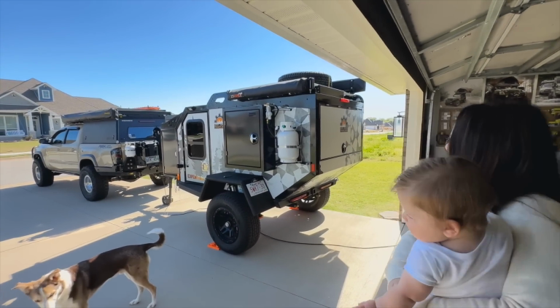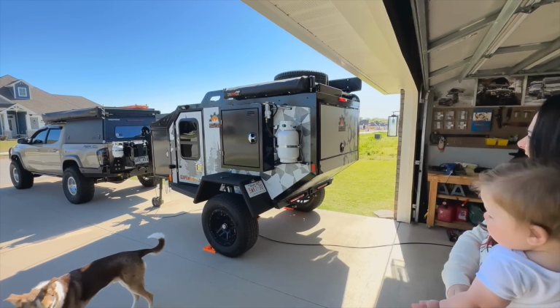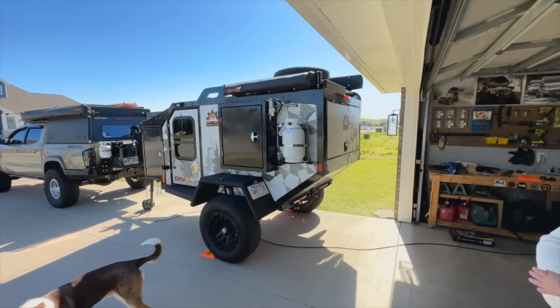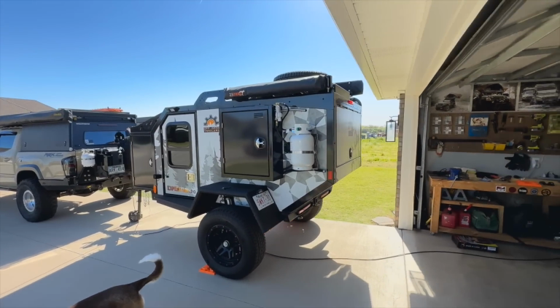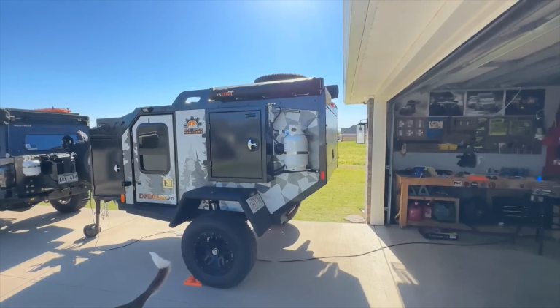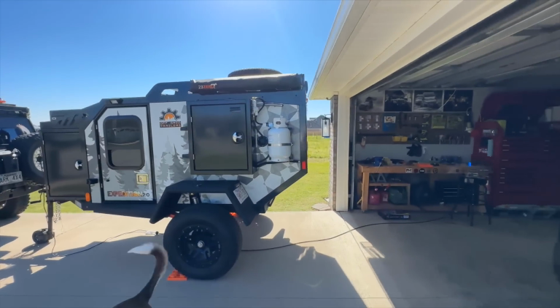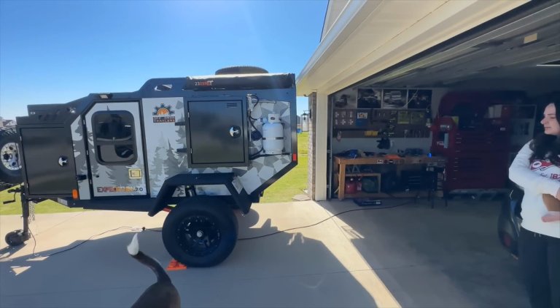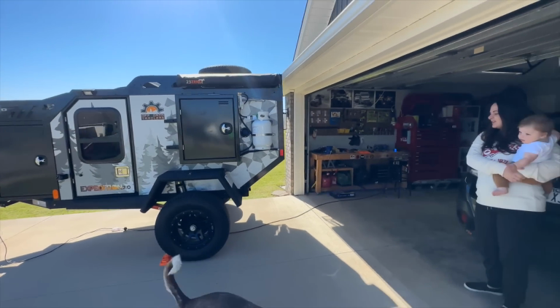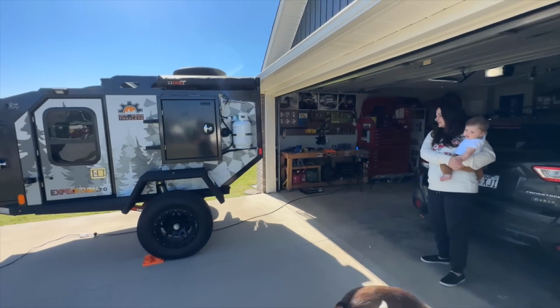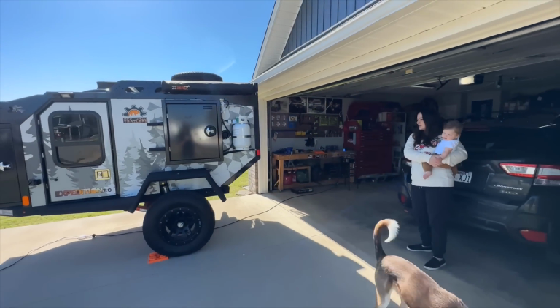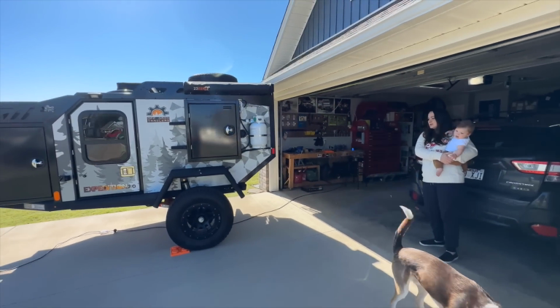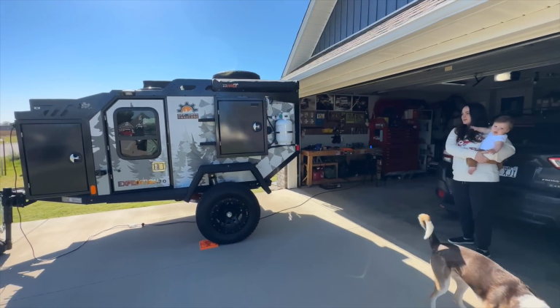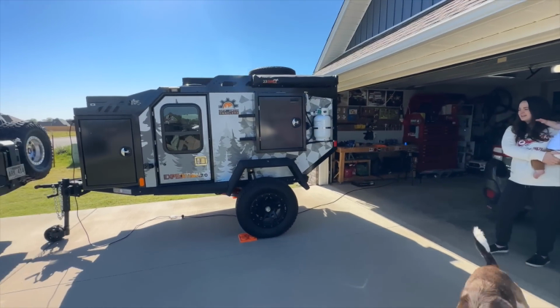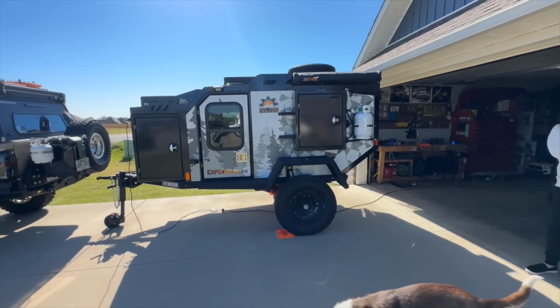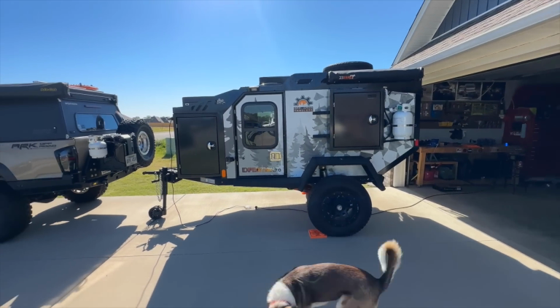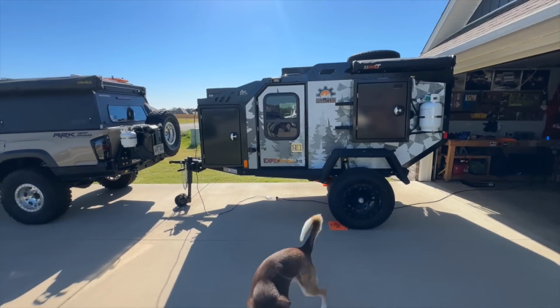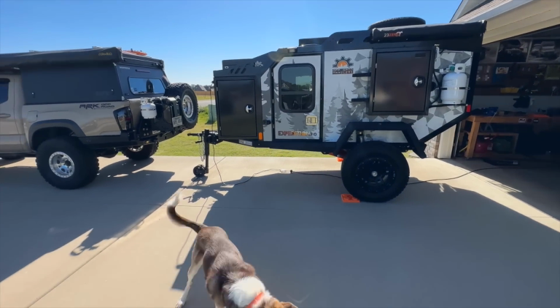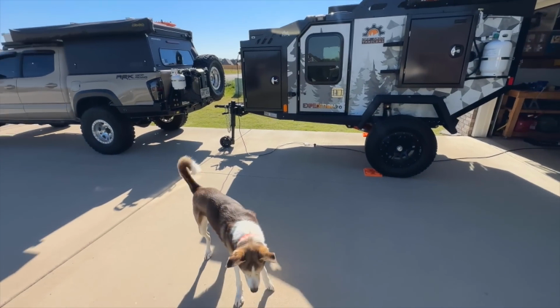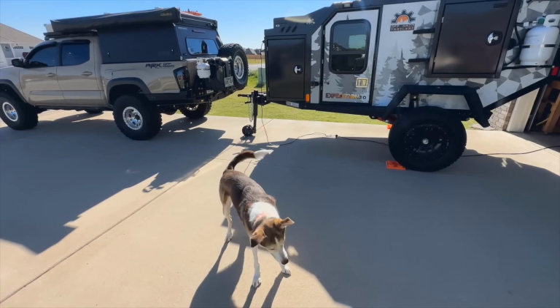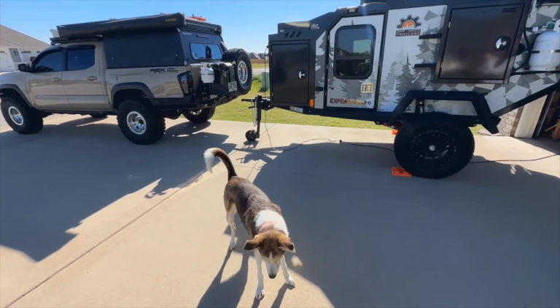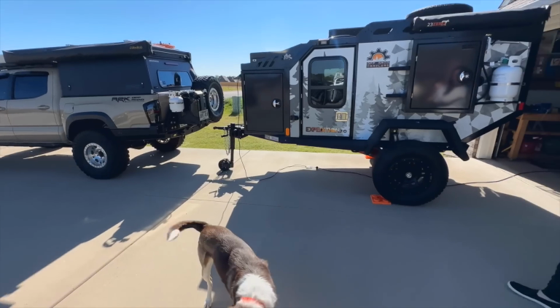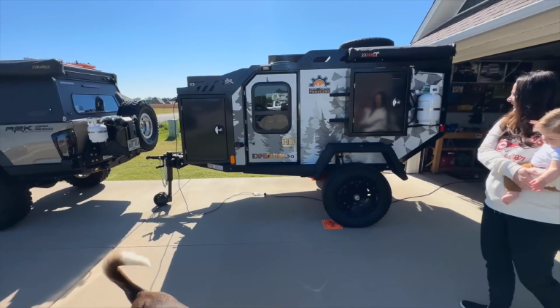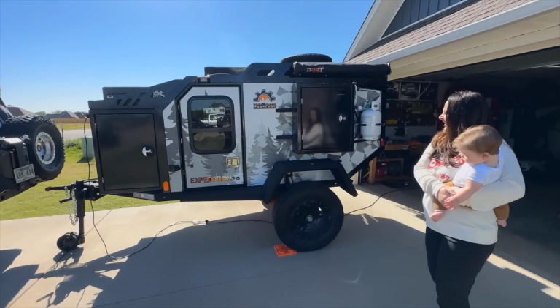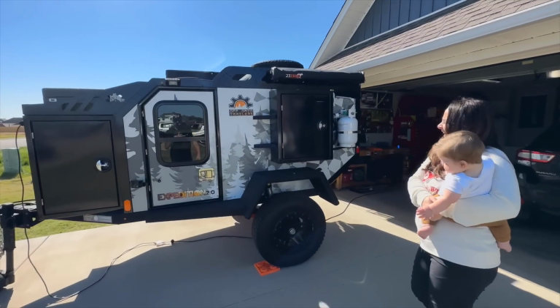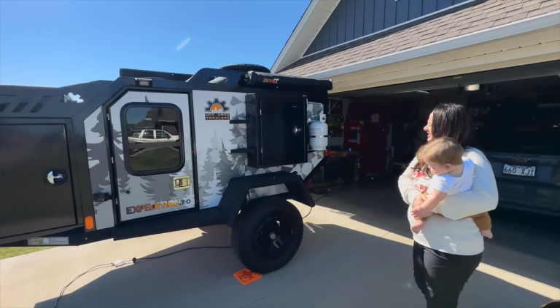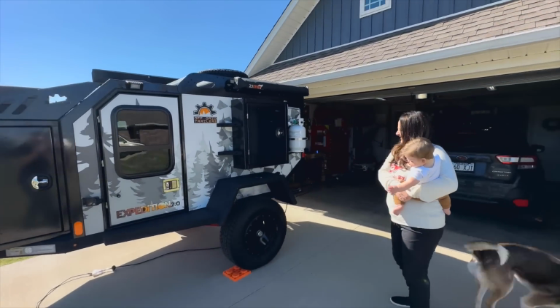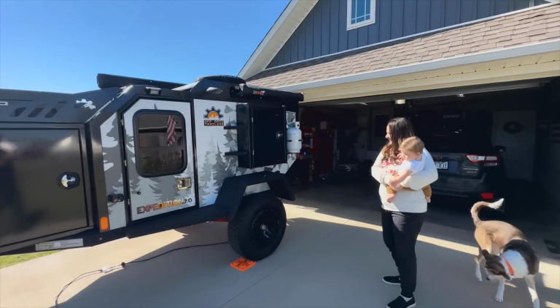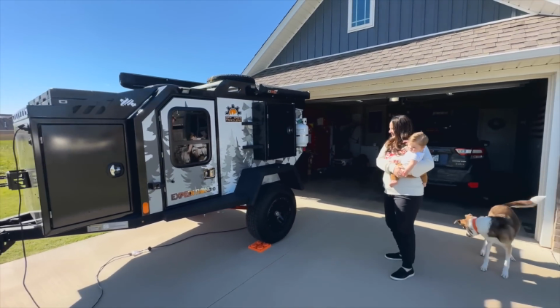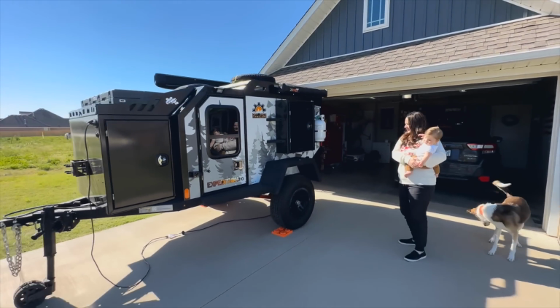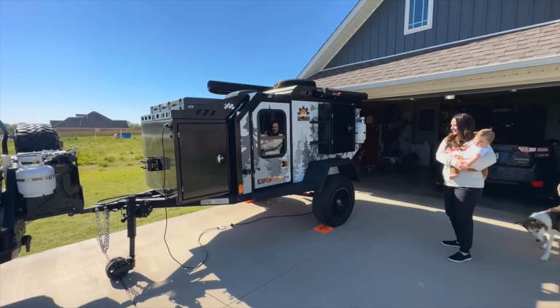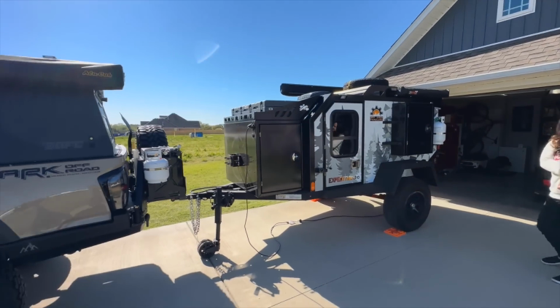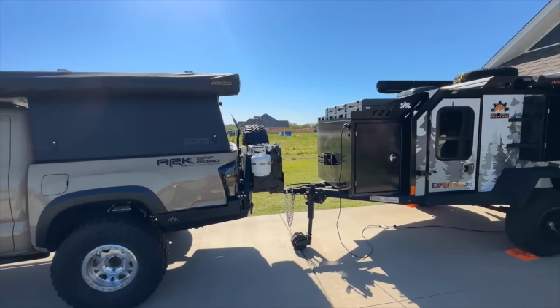It has so much ground clearance - yeah, so much more than I was expecting. Kona is freaking out! I like the colors a lot. Isn't it sweet? It kind of matches the truck too. Look at it, little boy - what do you think, kid?